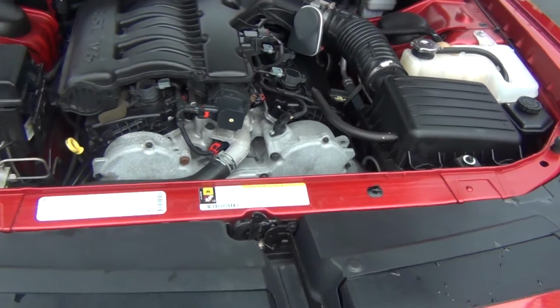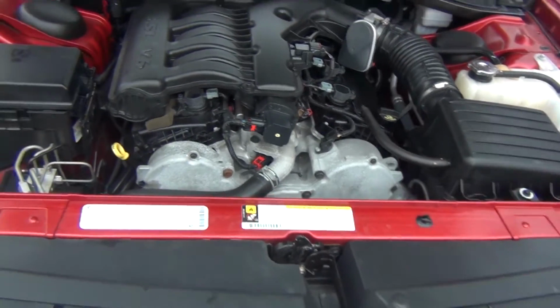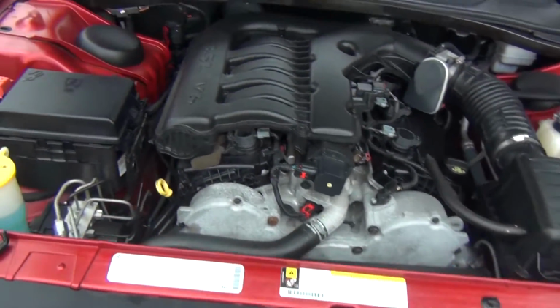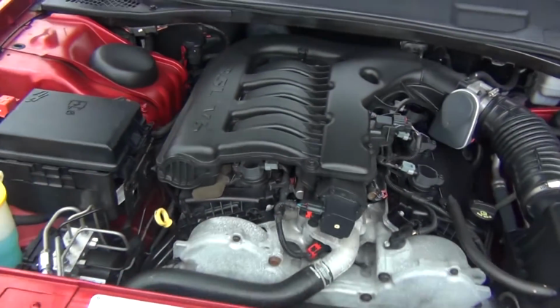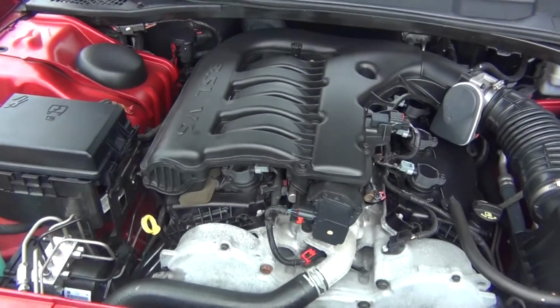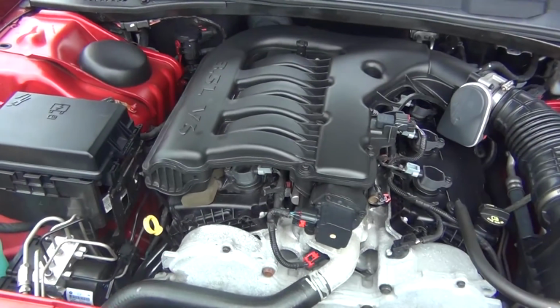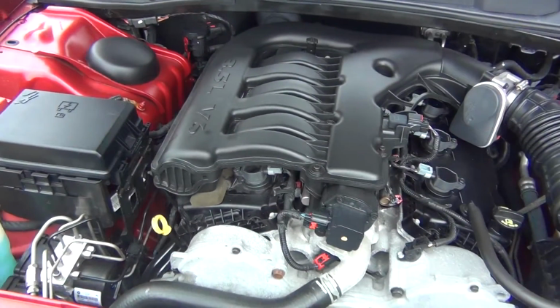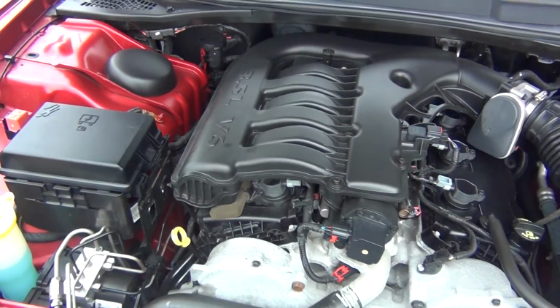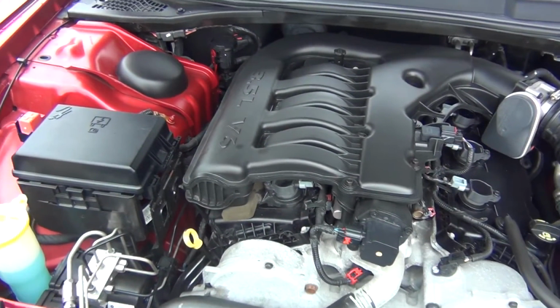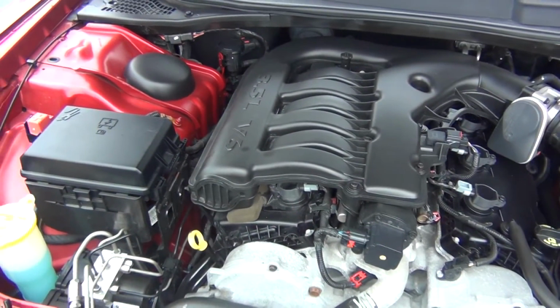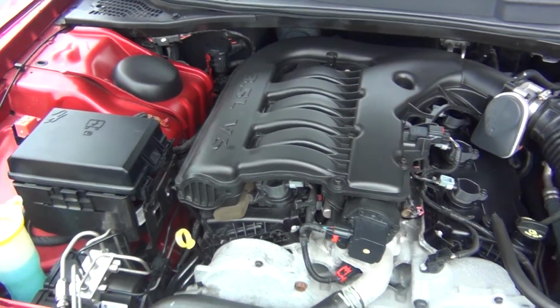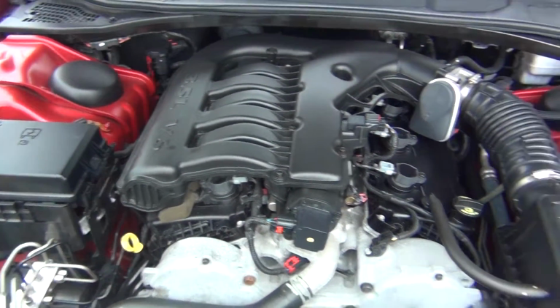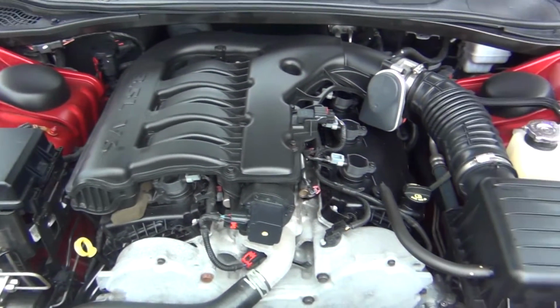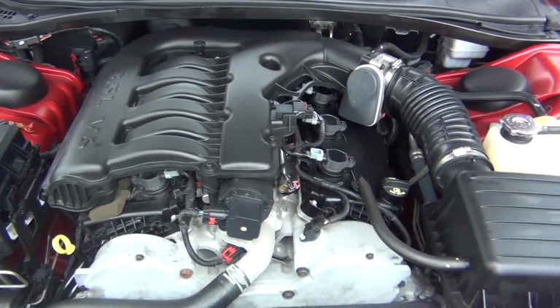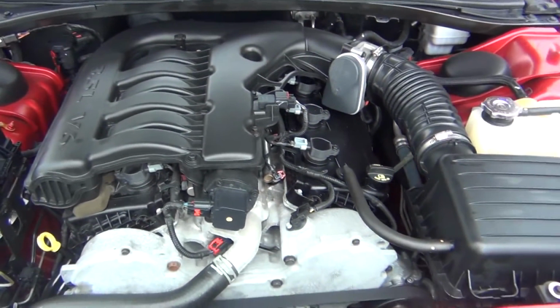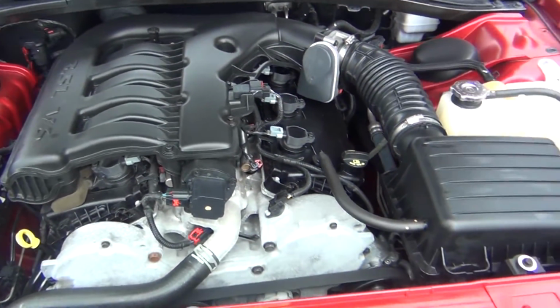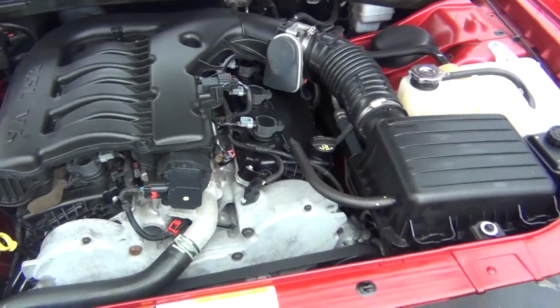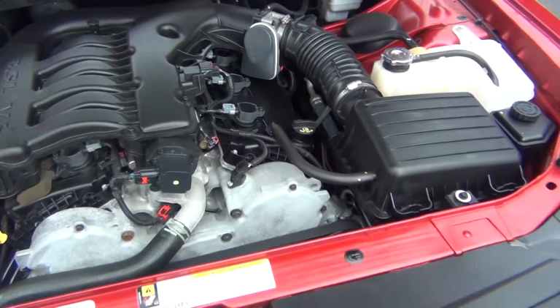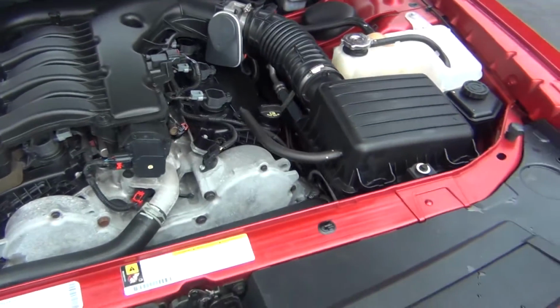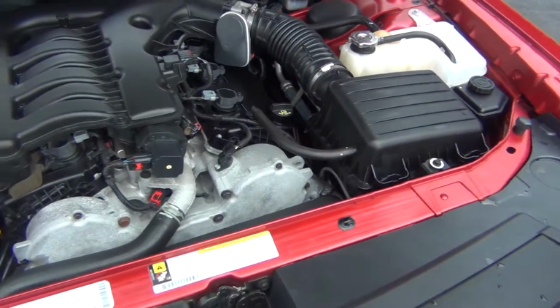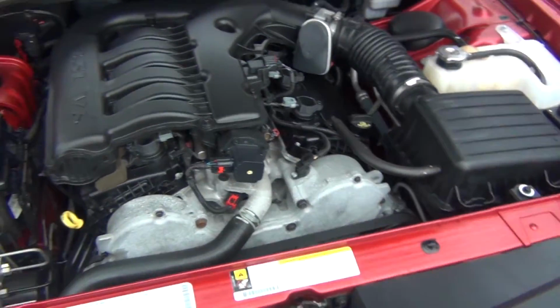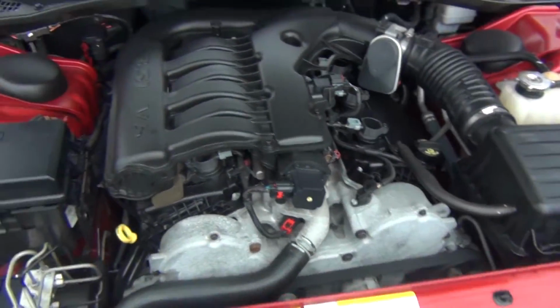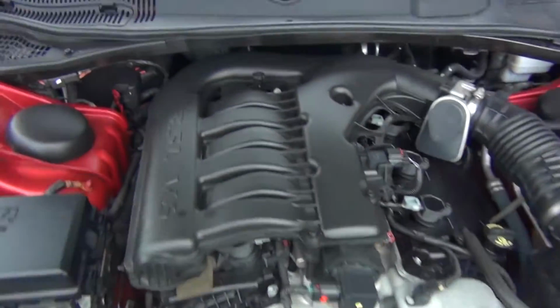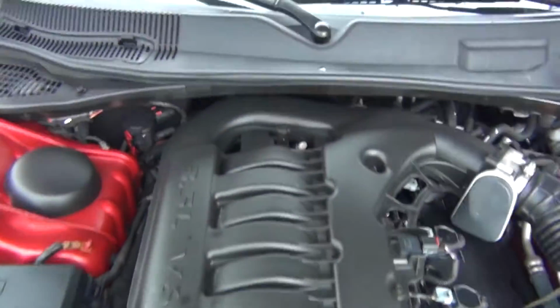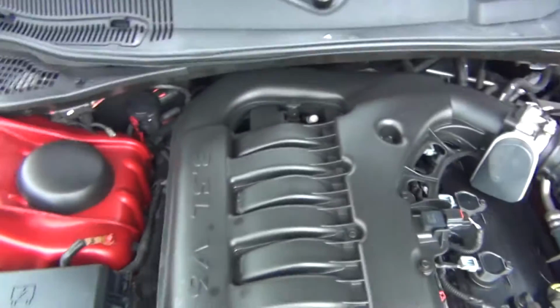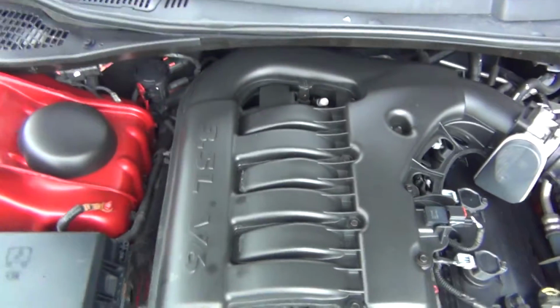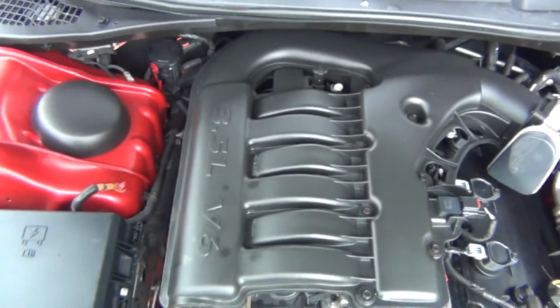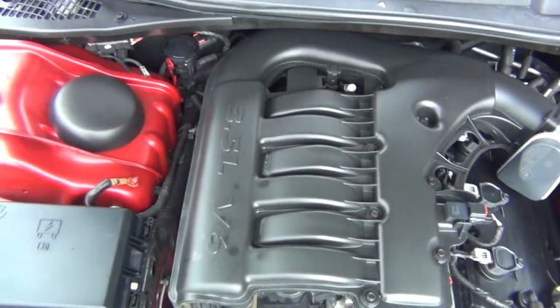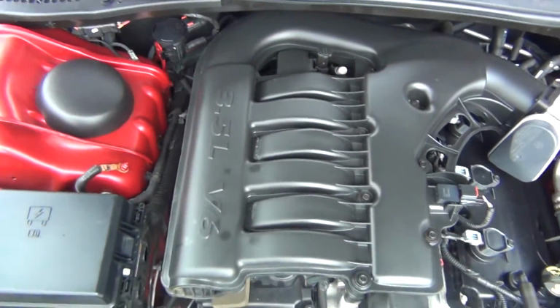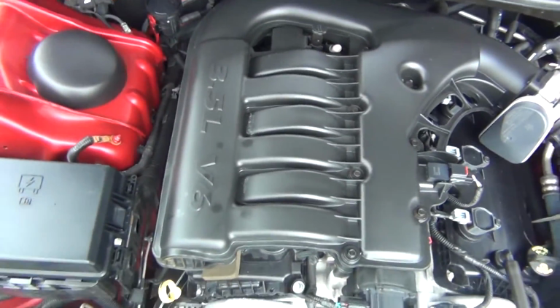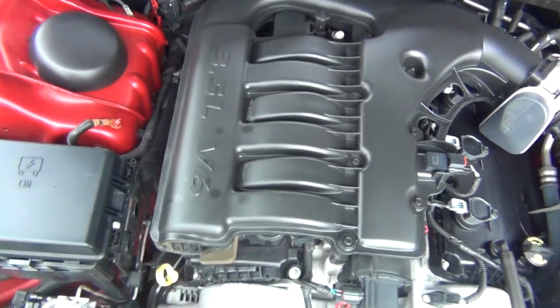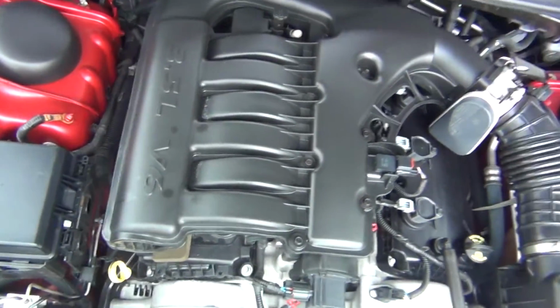You can eat a bologna sandwich right off this engine, it's so very, very clean. And I'll tell you now, this video cannot do justice for just how clean and nice this Dodge Challenger is.